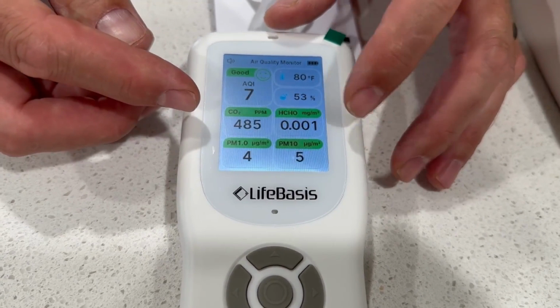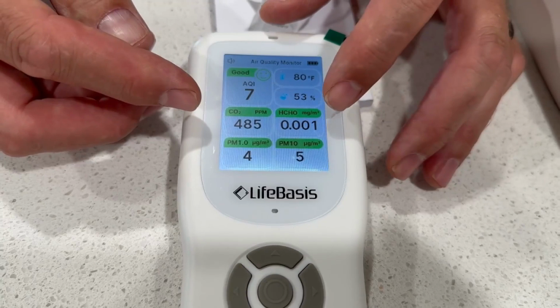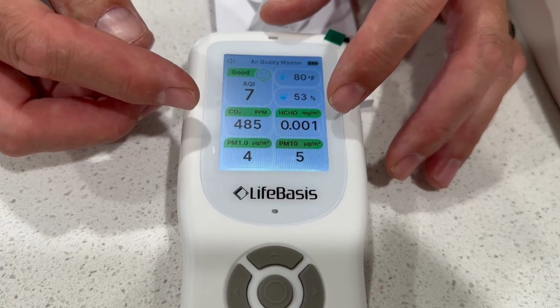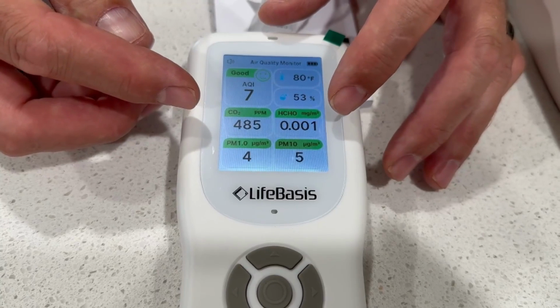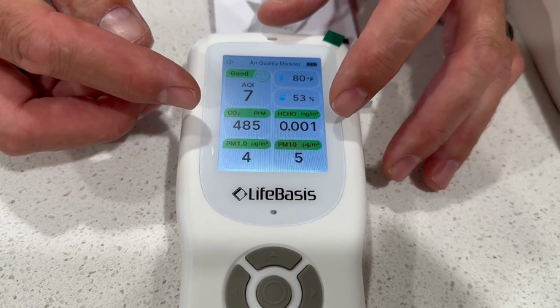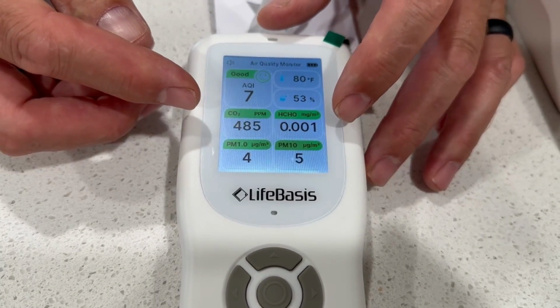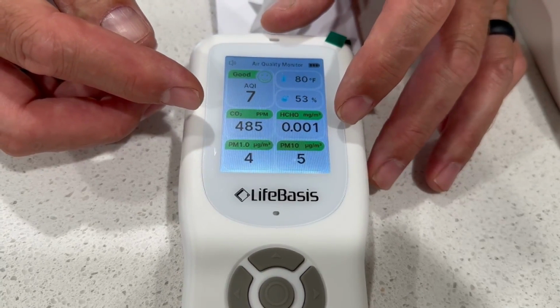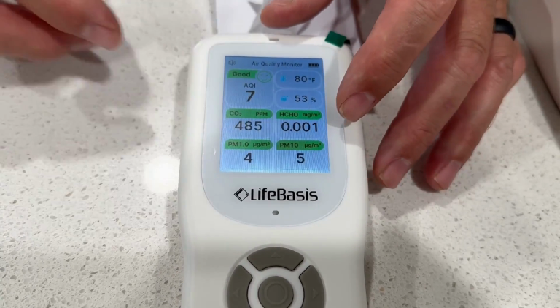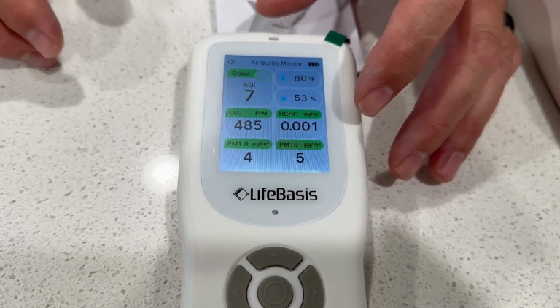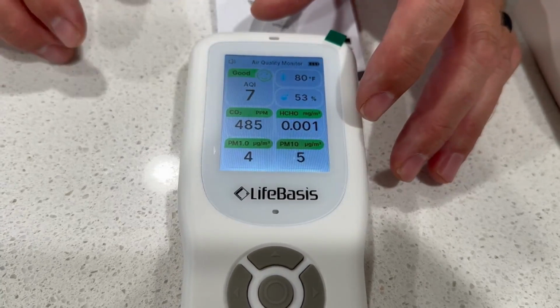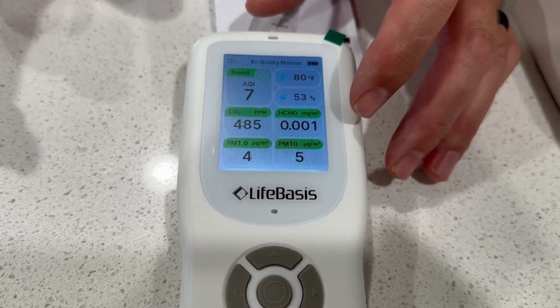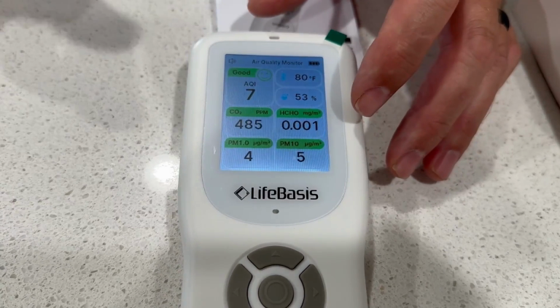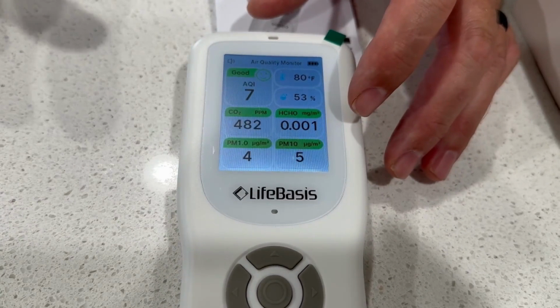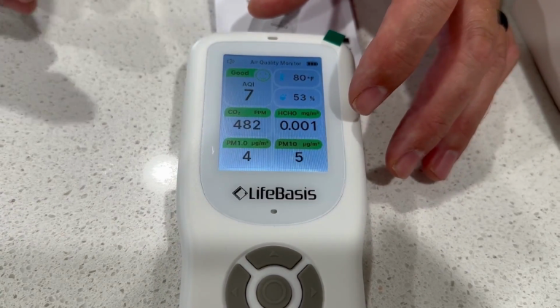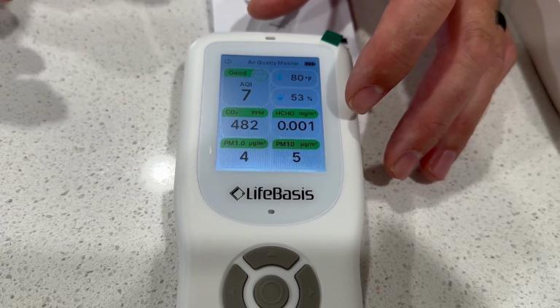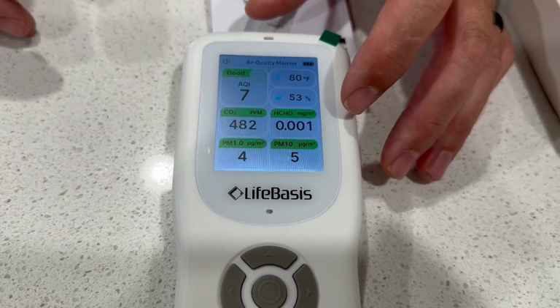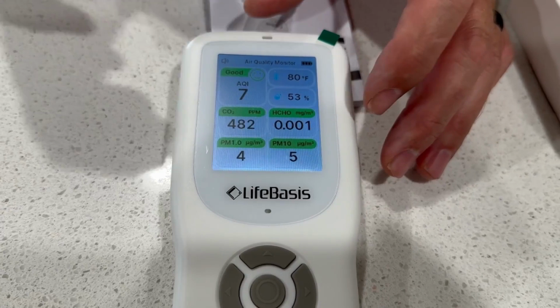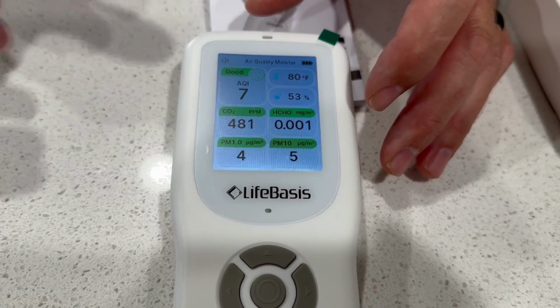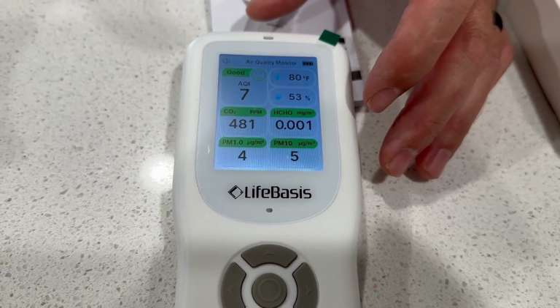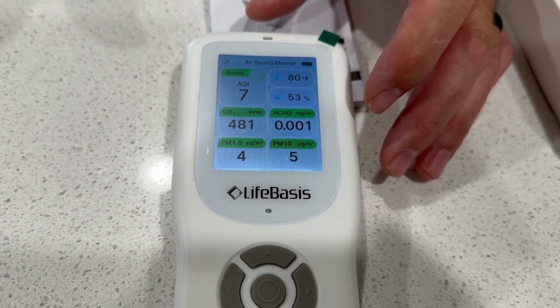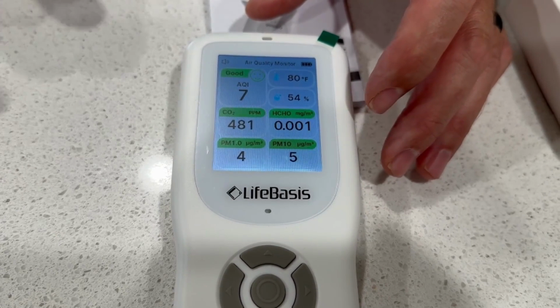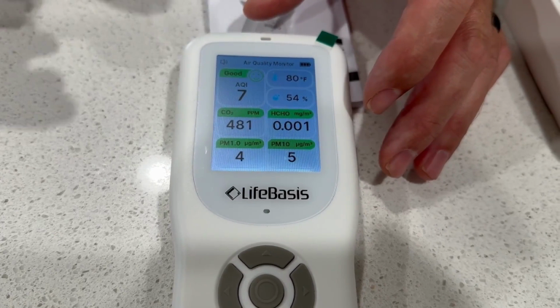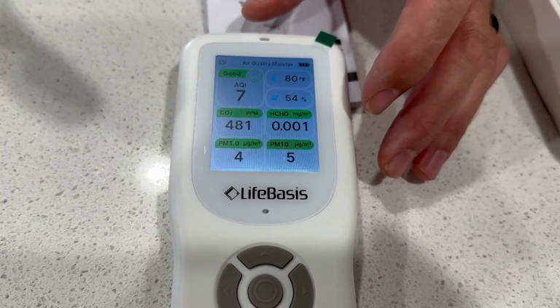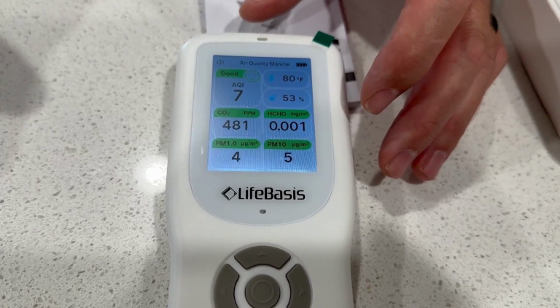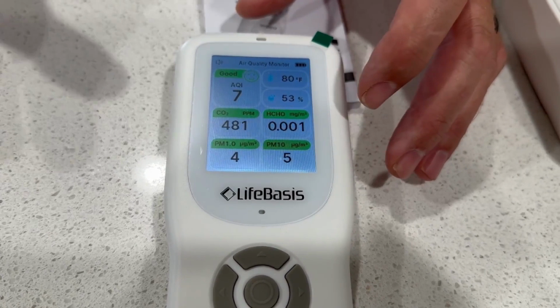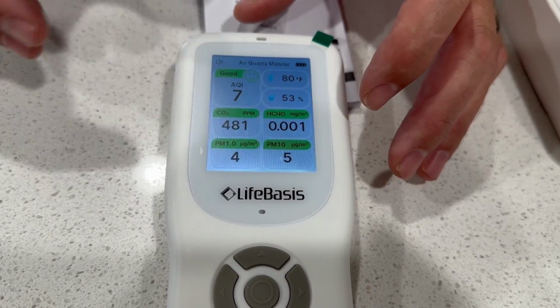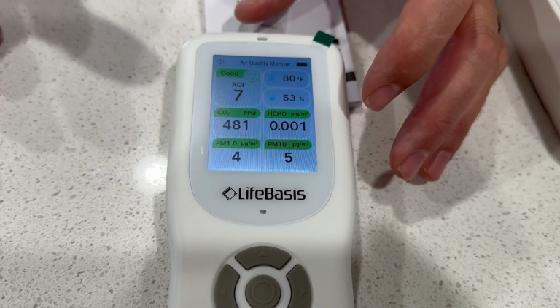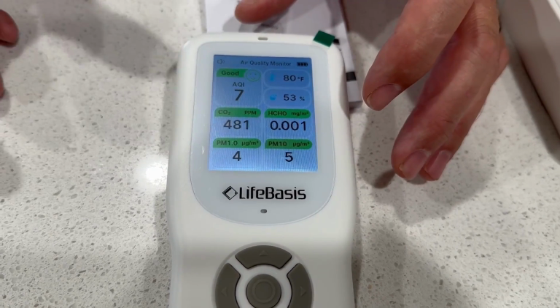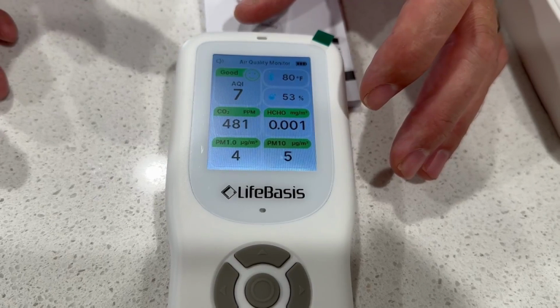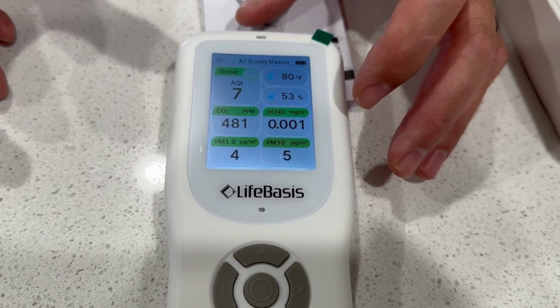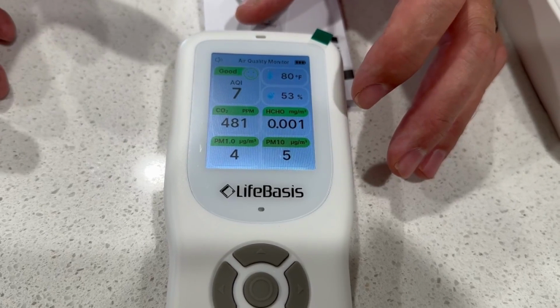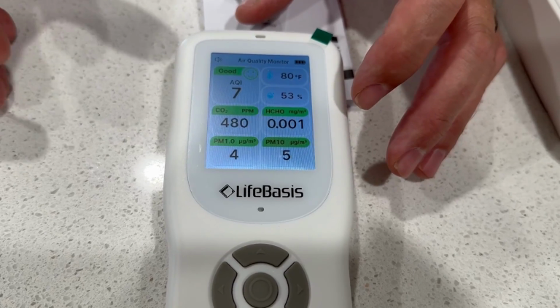The HCHO is for formaldehyde. So if you're formaldehyde sensitive, or somebody in your family is, you can take this thing into an environment and see if the HCHO levels are too high.